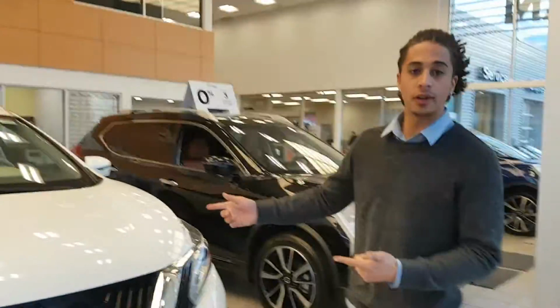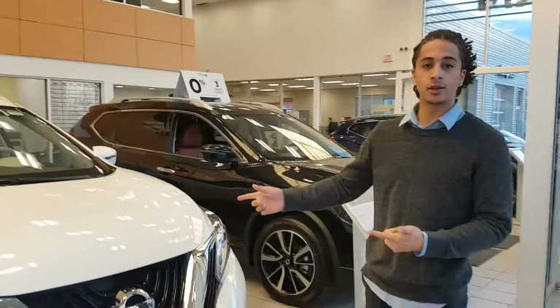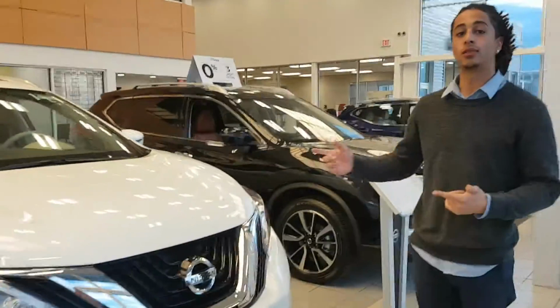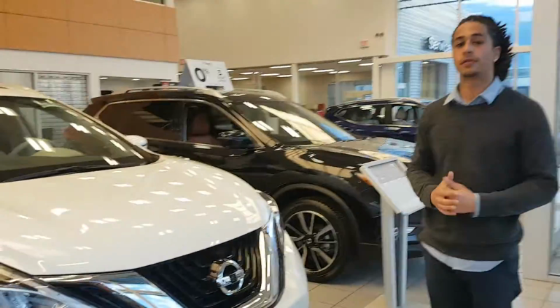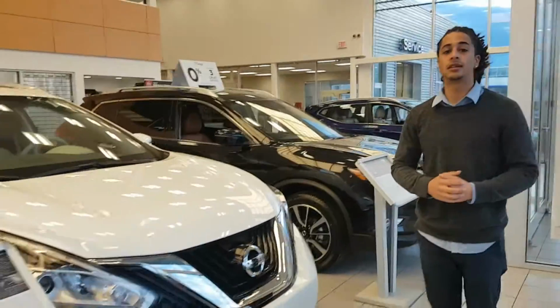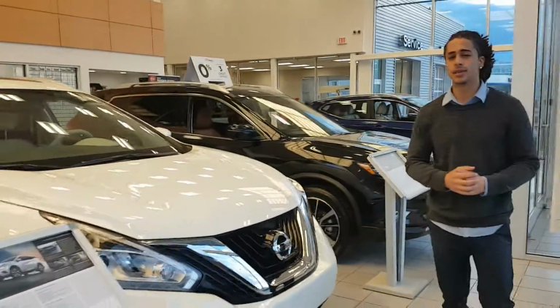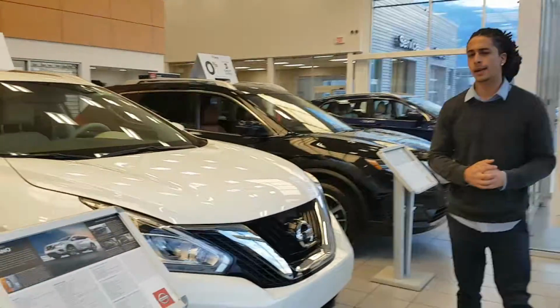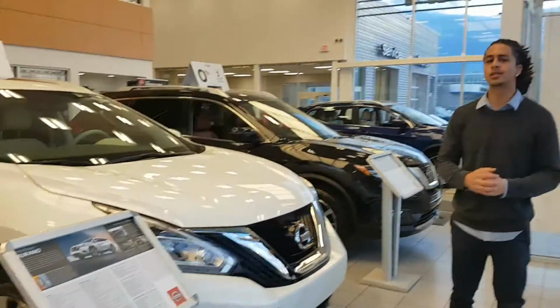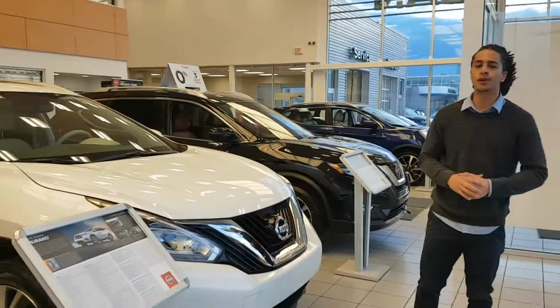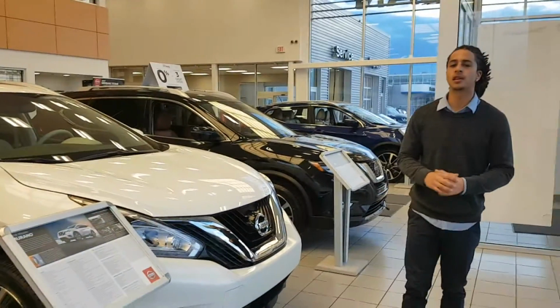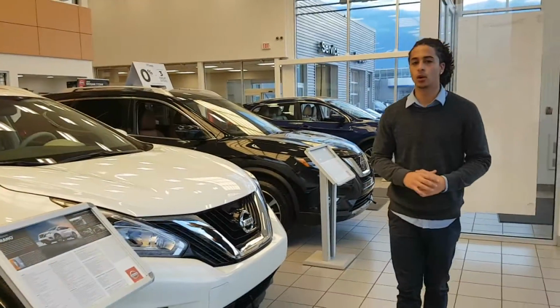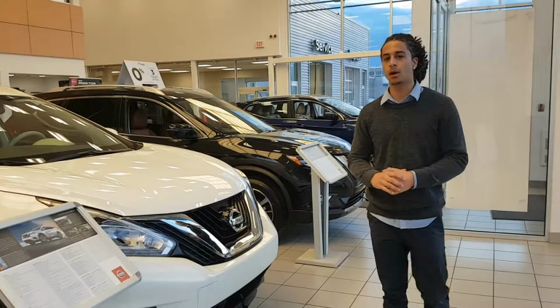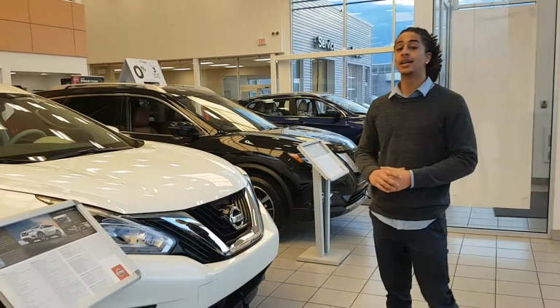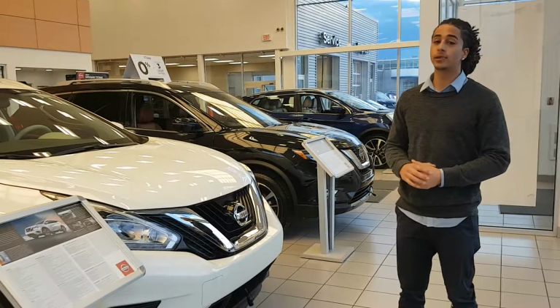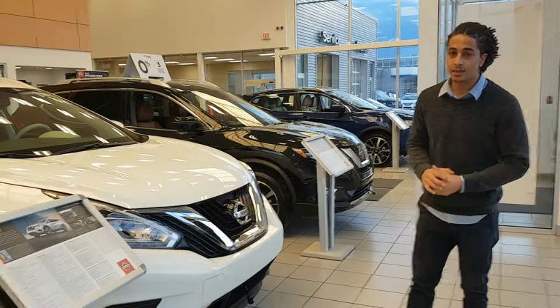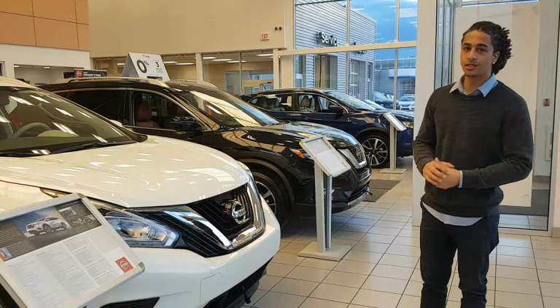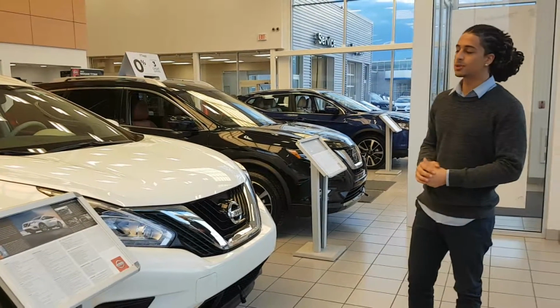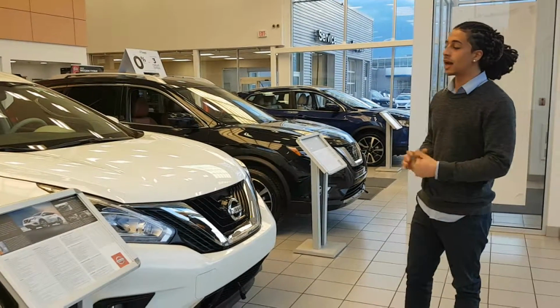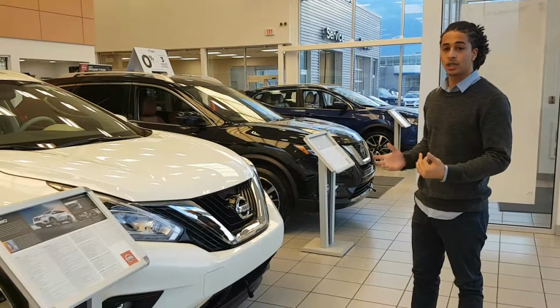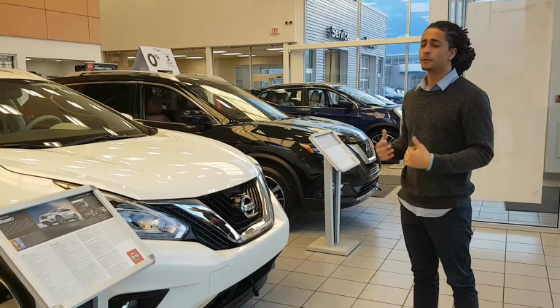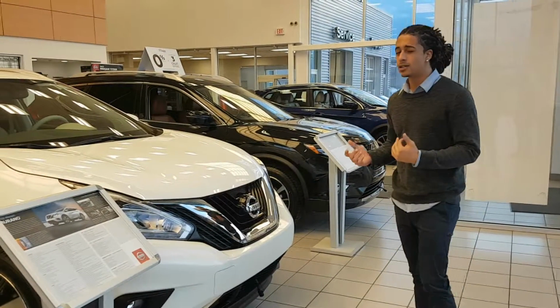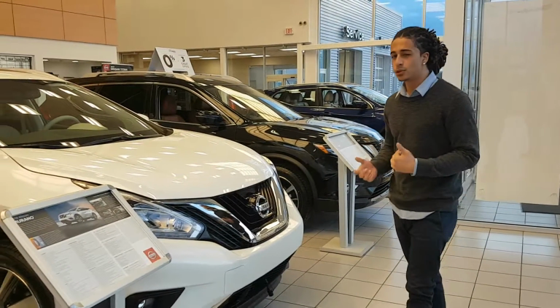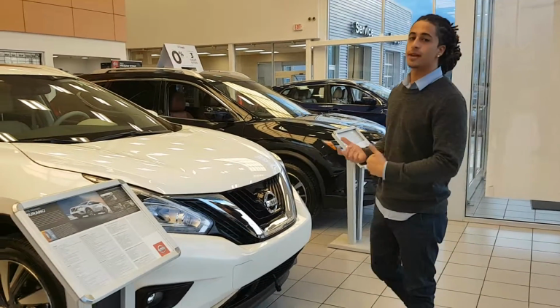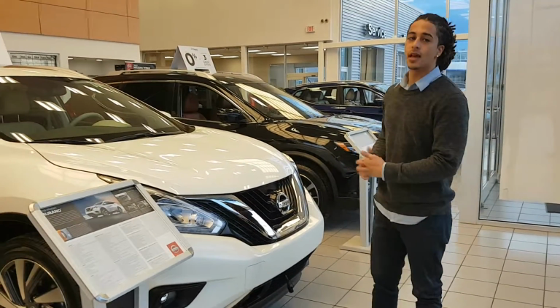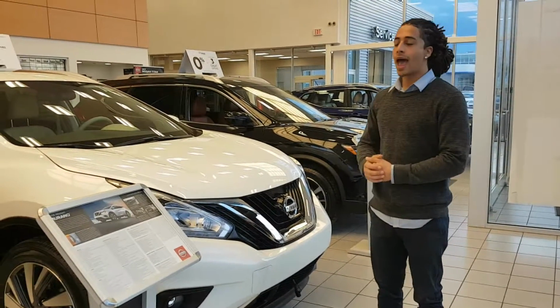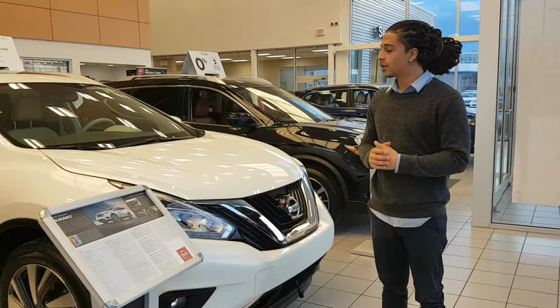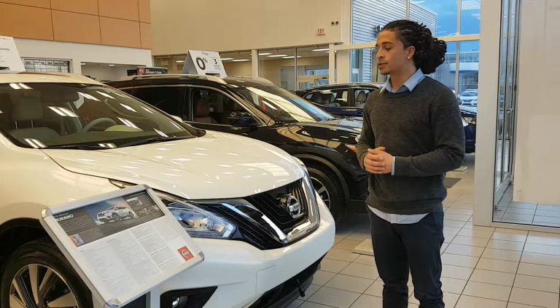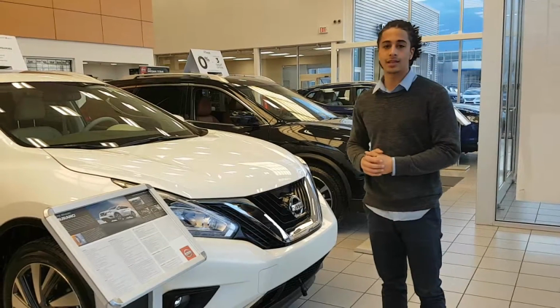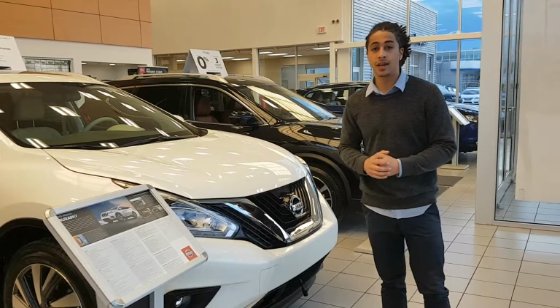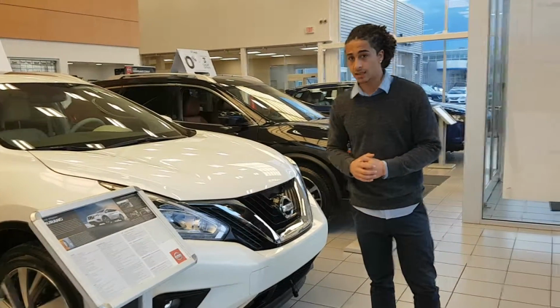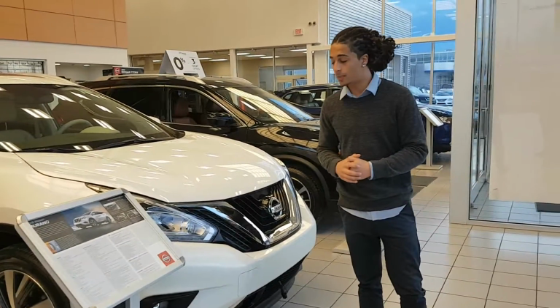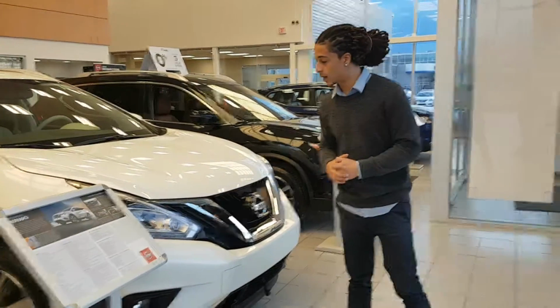Under the hood you've got a 3.5 litre V6. This is 260 horsepower. It's paired with a CVT transmission — very smooth shifts, and also translates to savings at the pump as well.